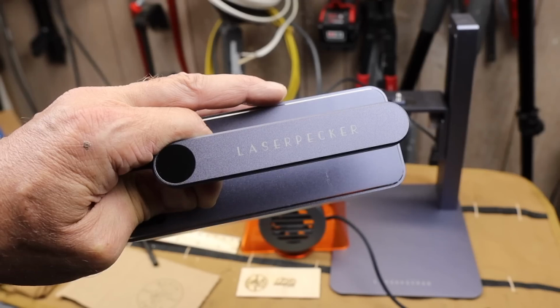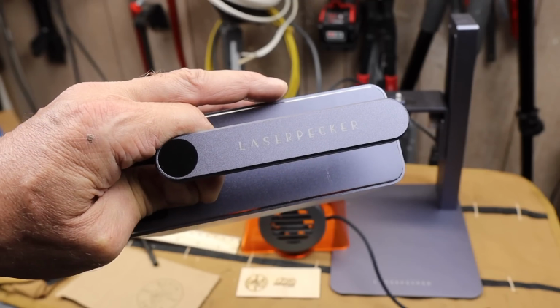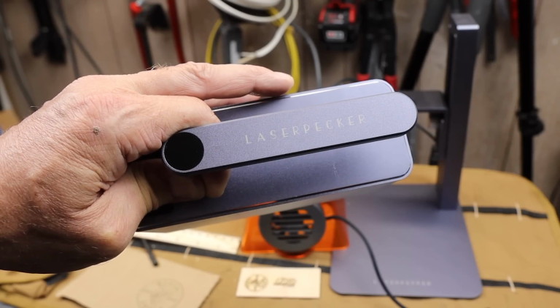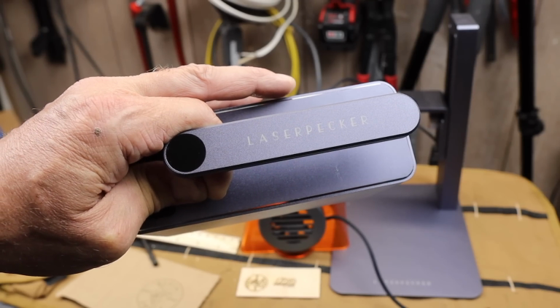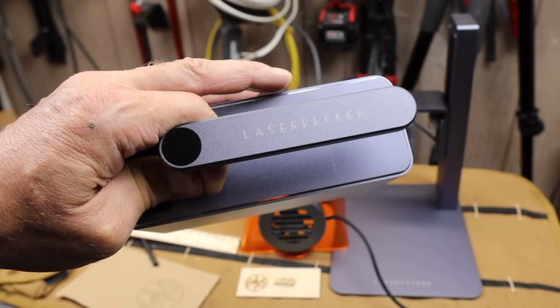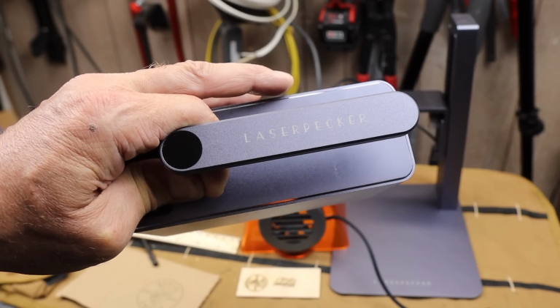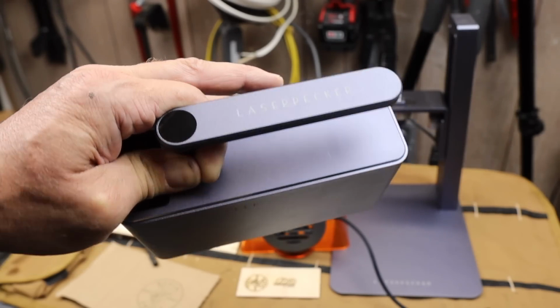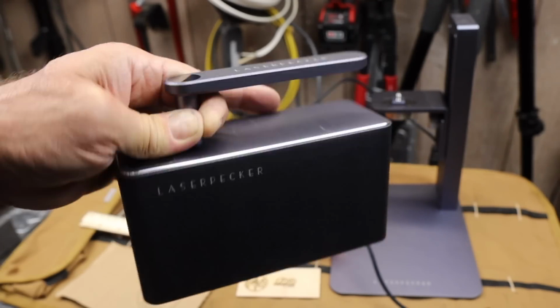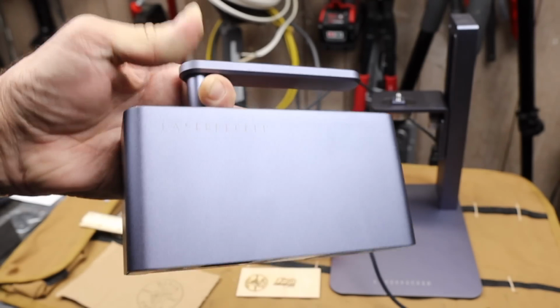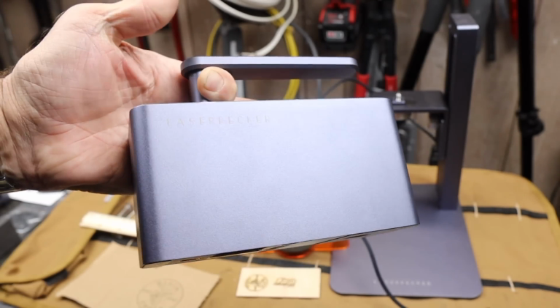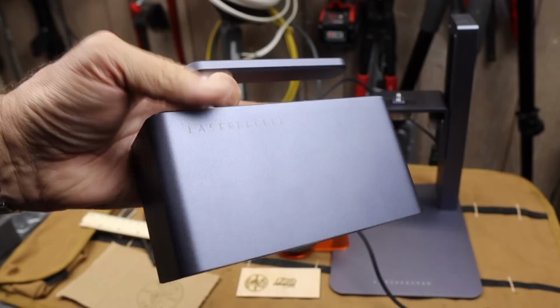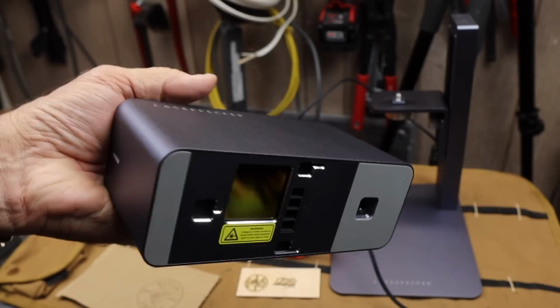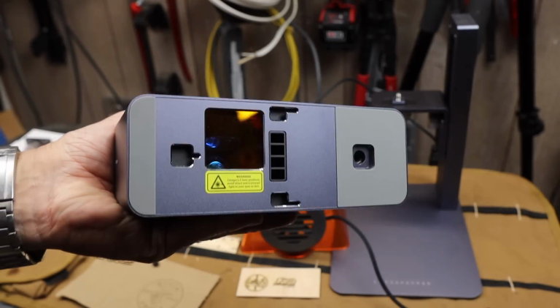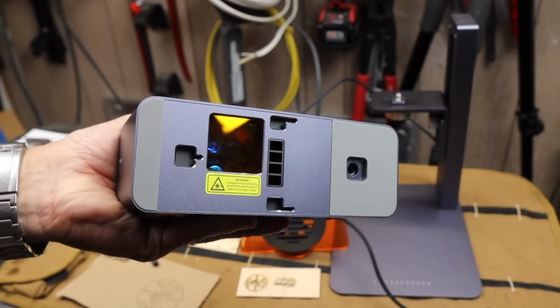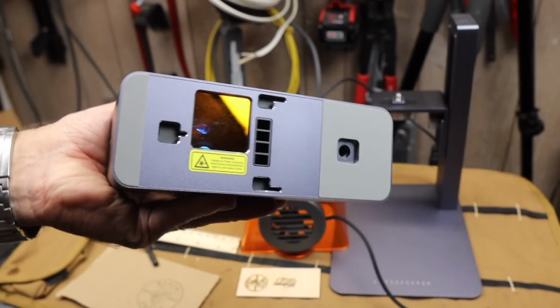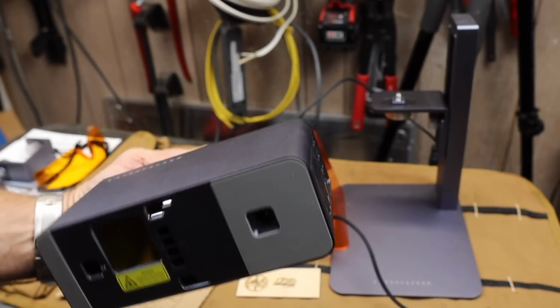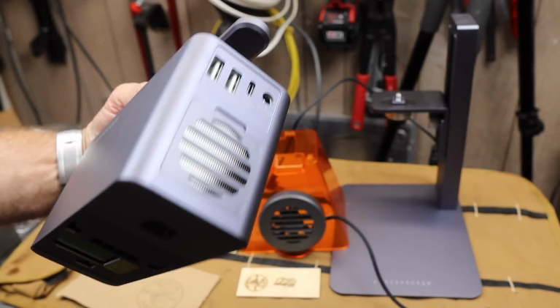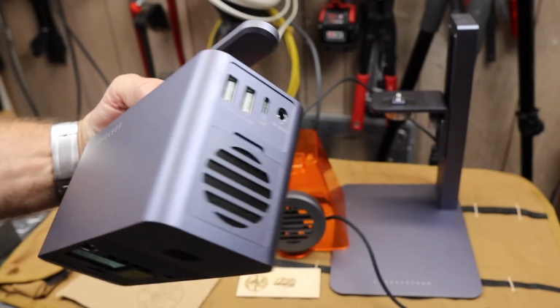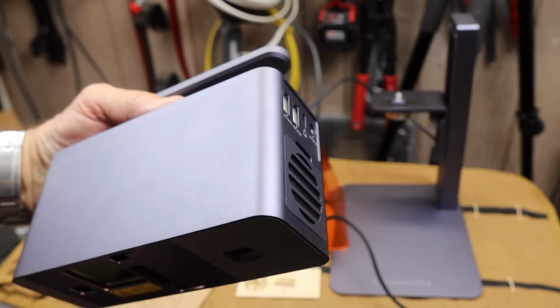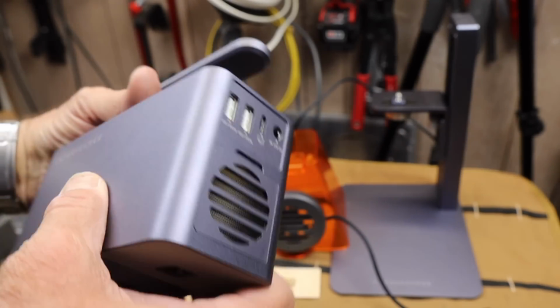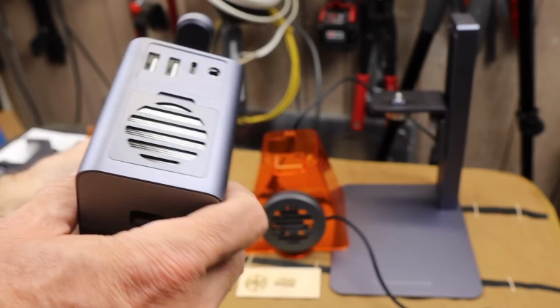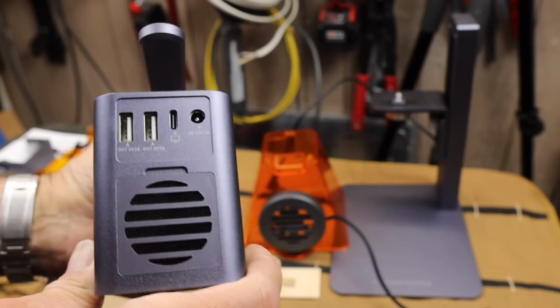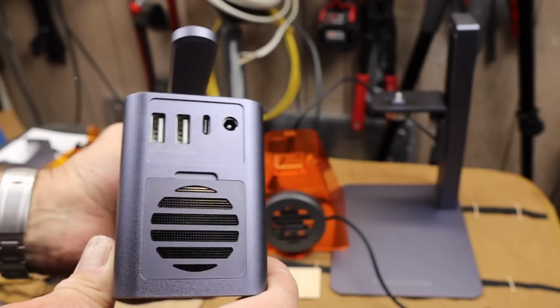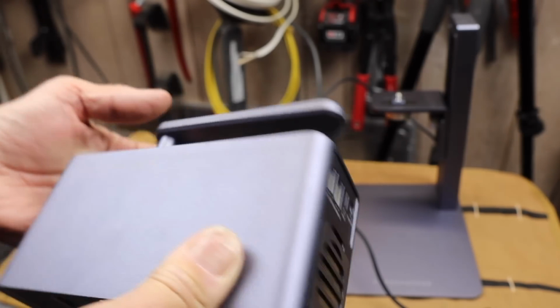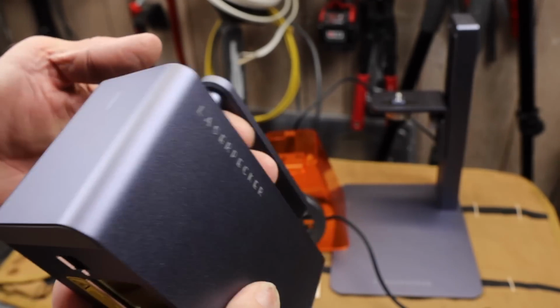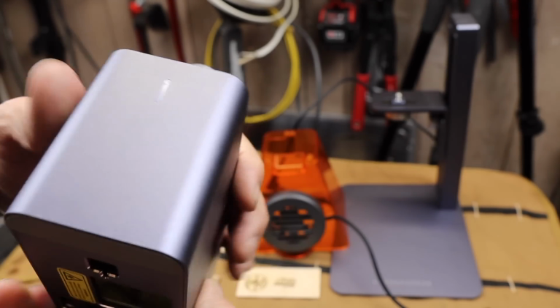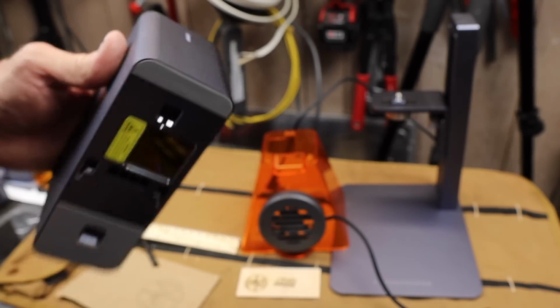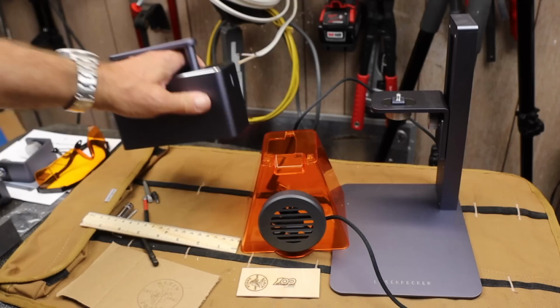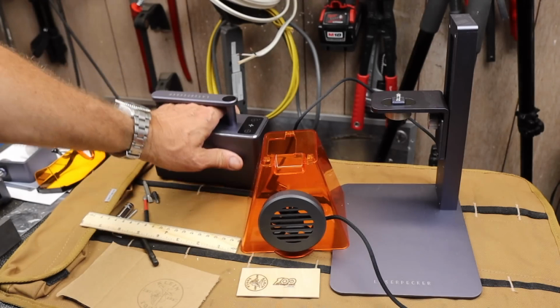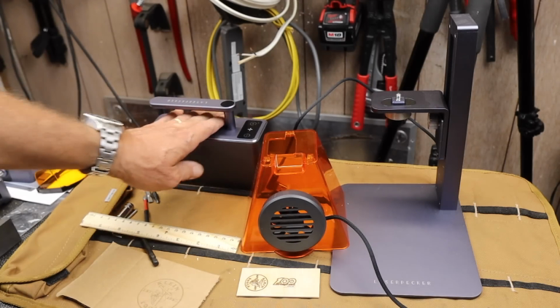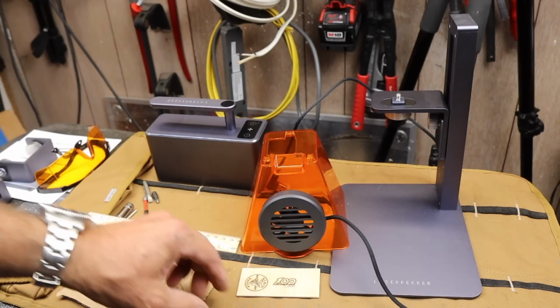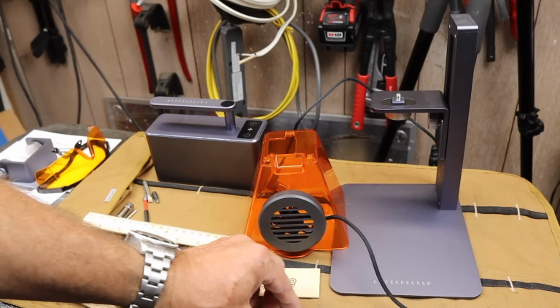Howdy folks, Doc here with Last Best Tool. This is the Laser Pecker 2 laser engraver. This thing is amazing. I teased it a little bit a long time ago by pointing out what if I did some of my own logos.